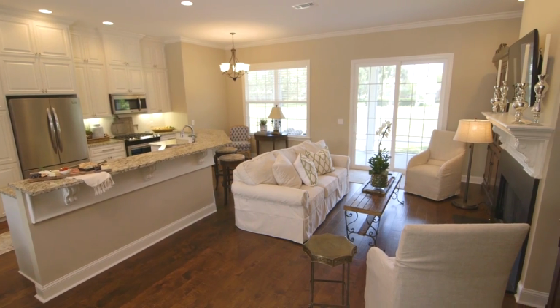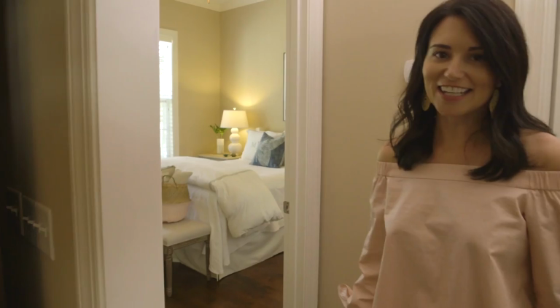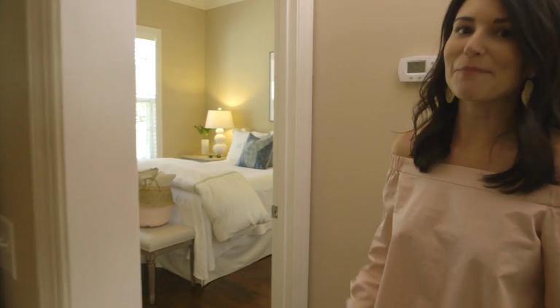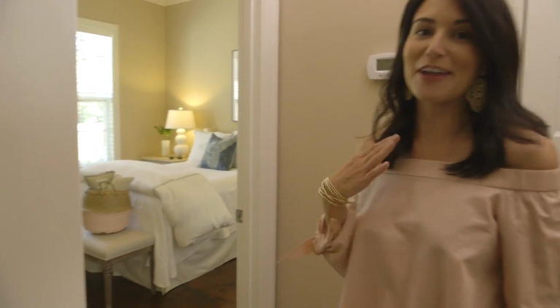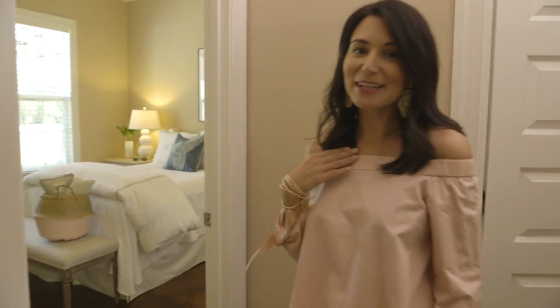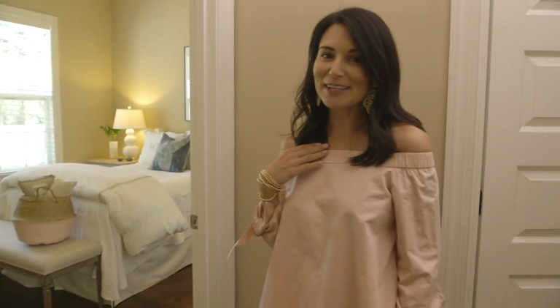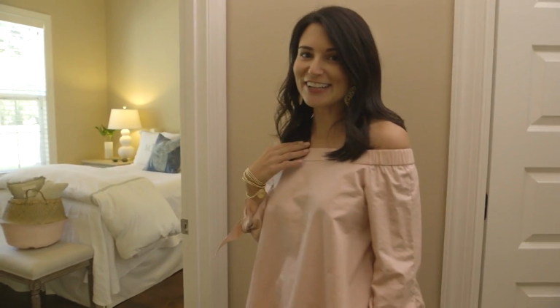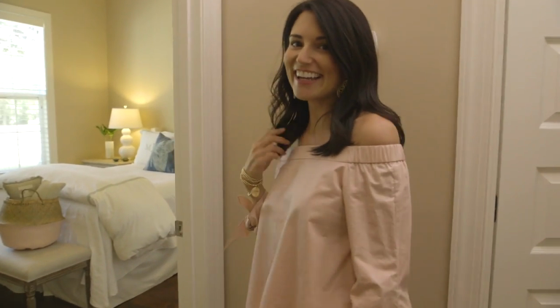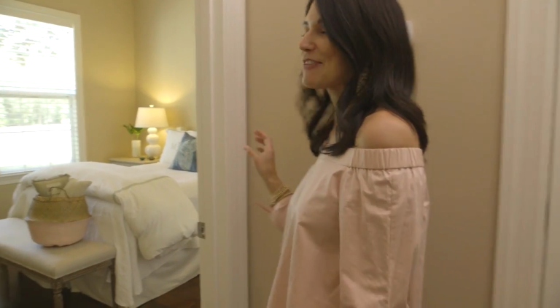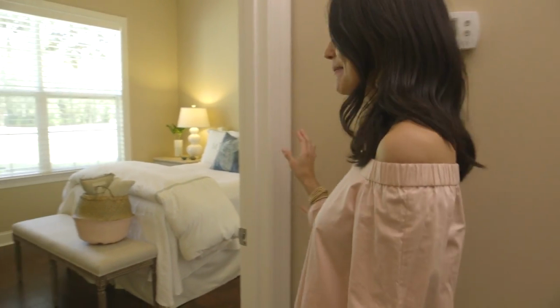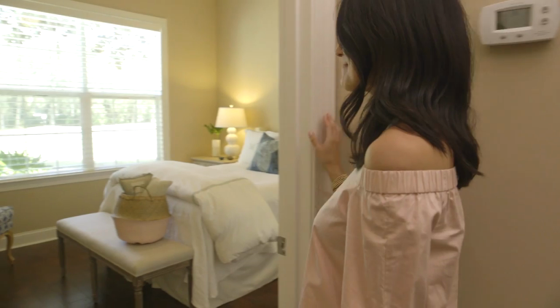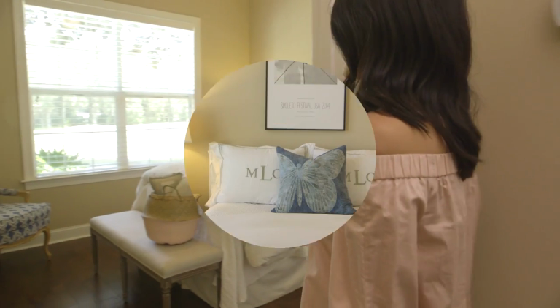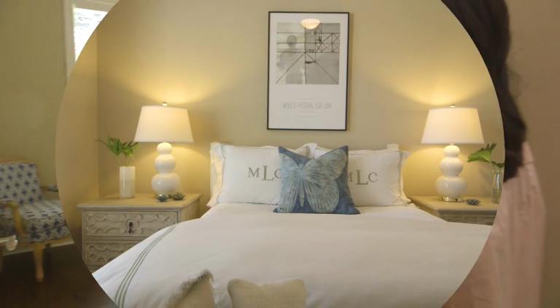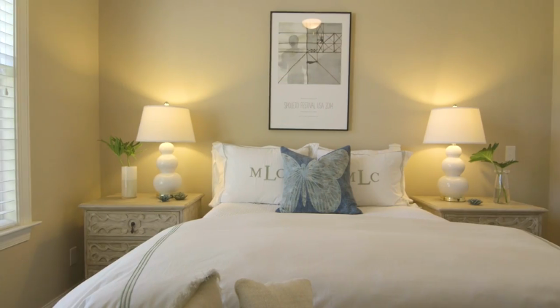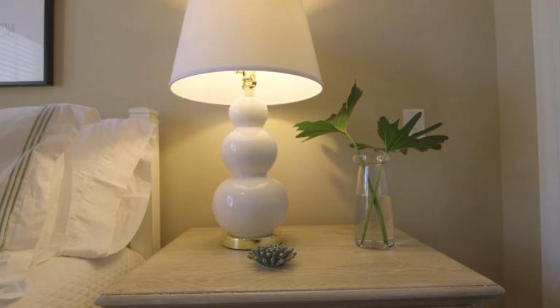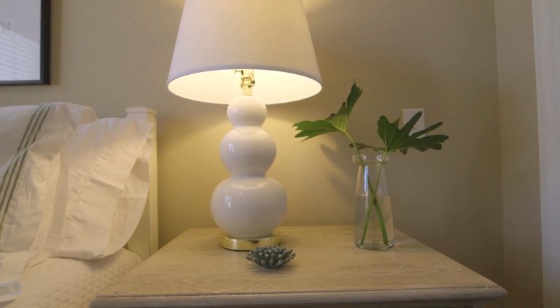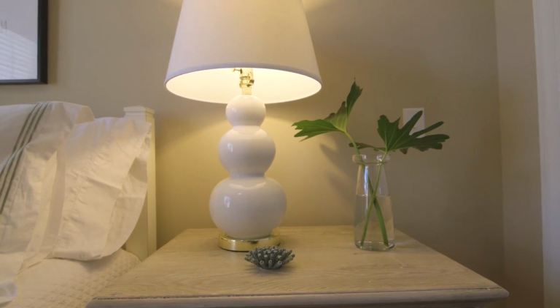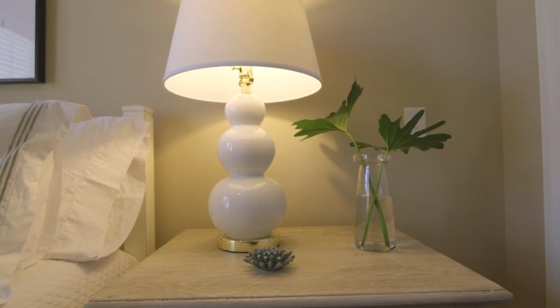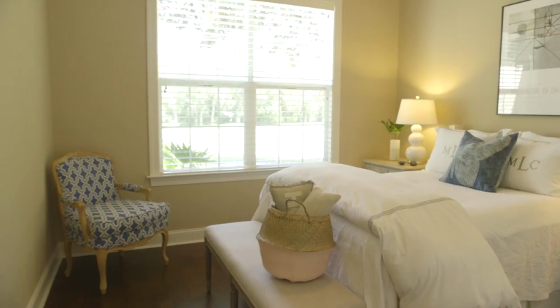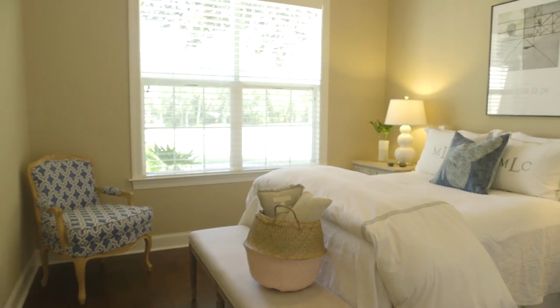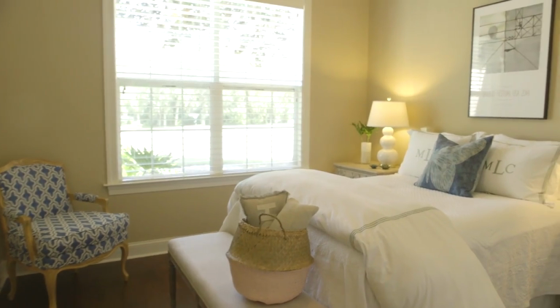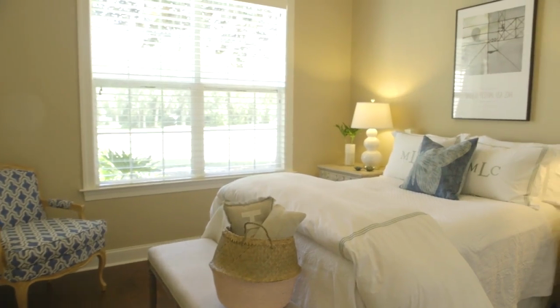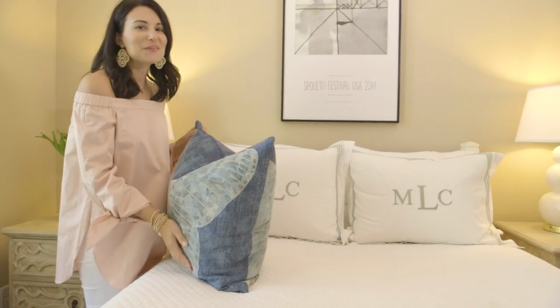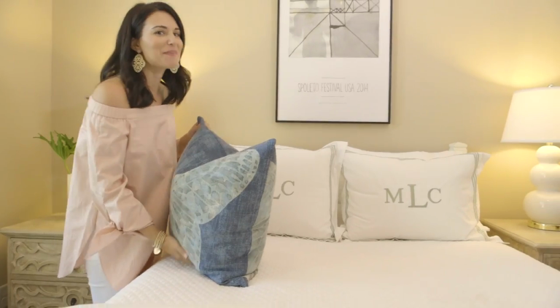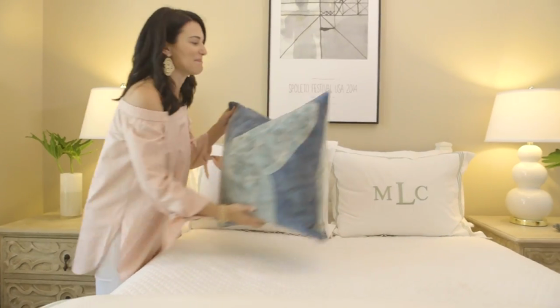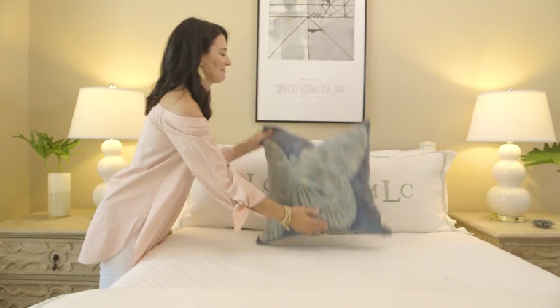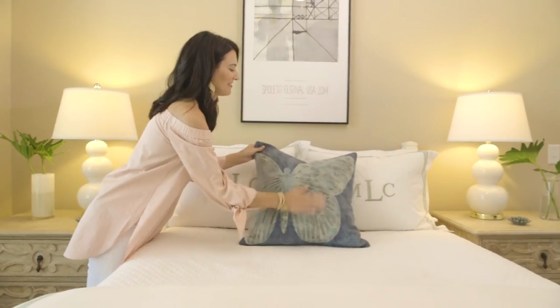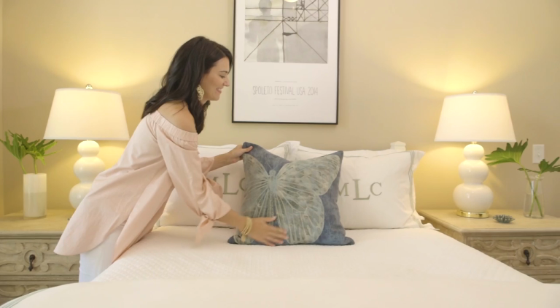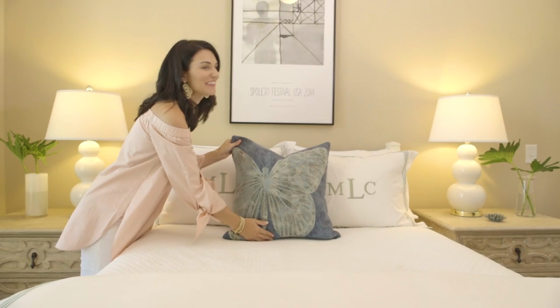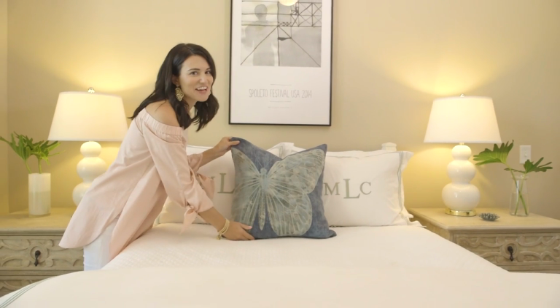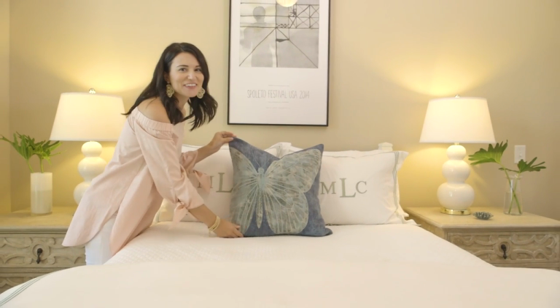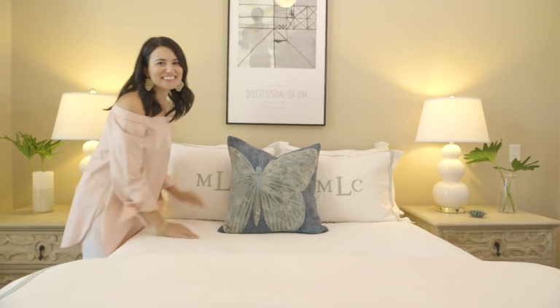If you asked me what my favorite place would be to decorate, it would probably be my guest bedroom. And don't worry mom, we love having you come visit.